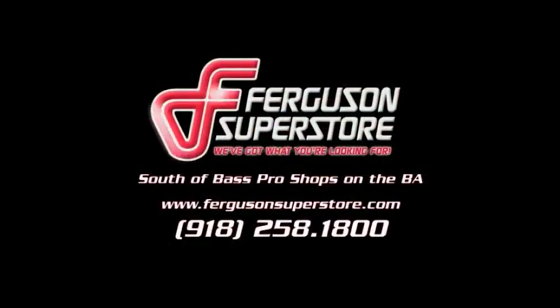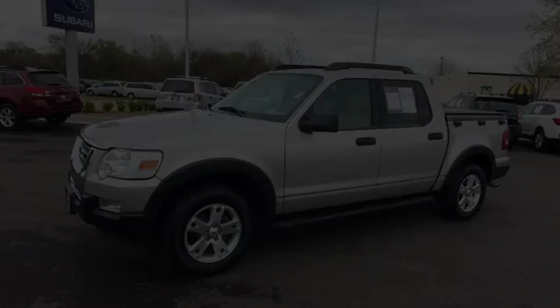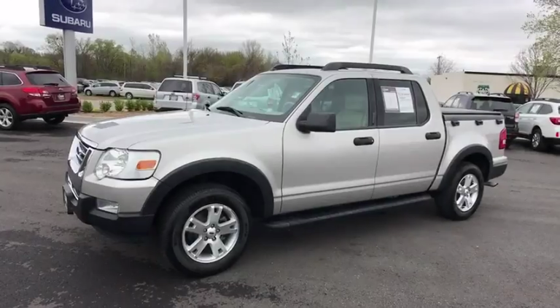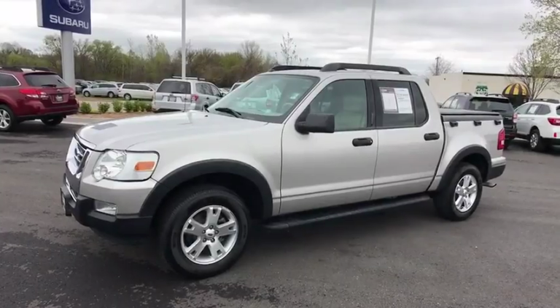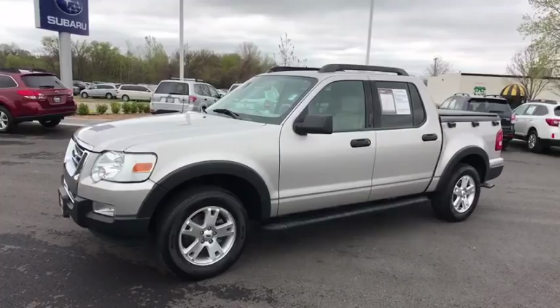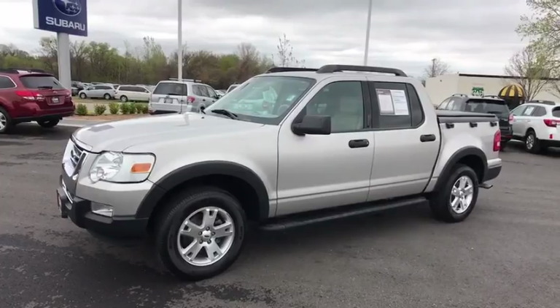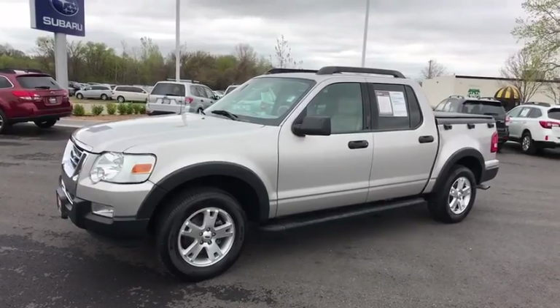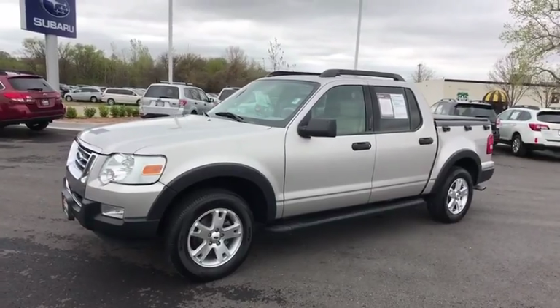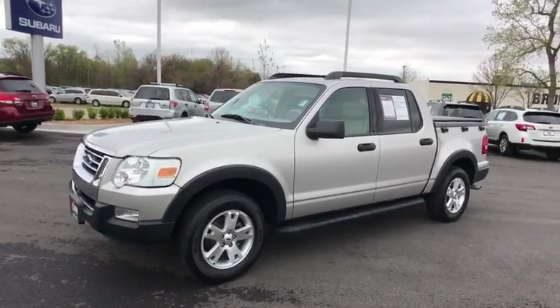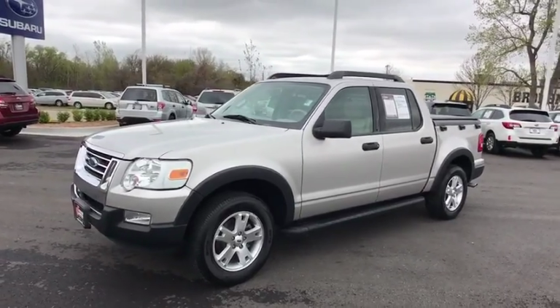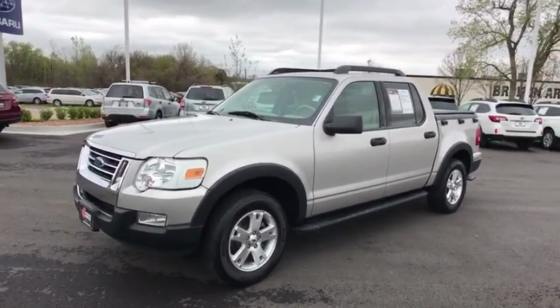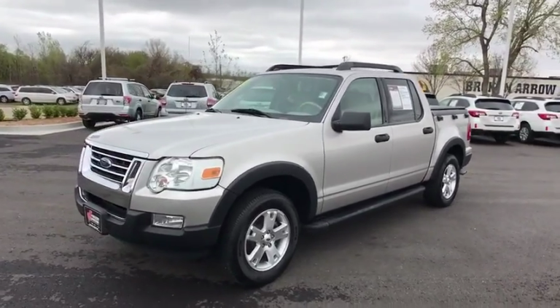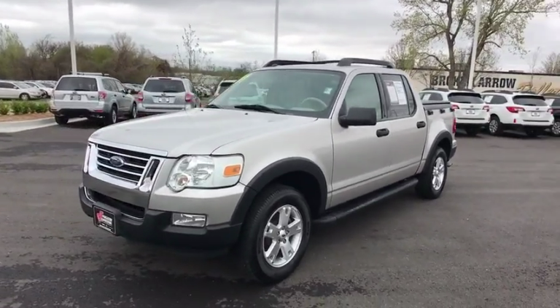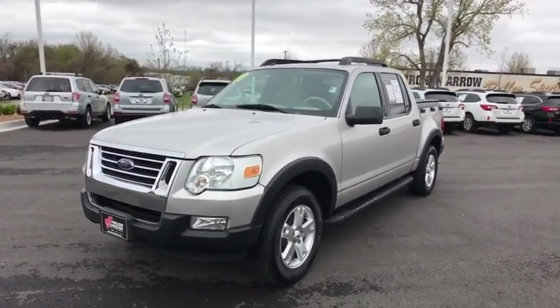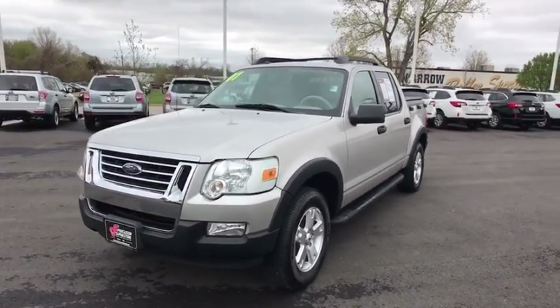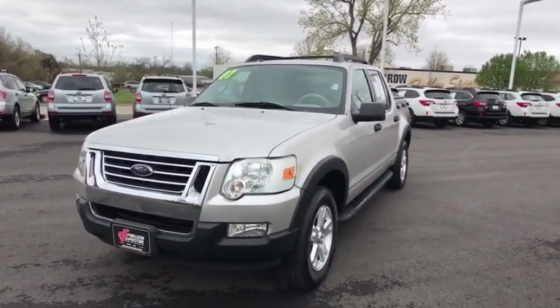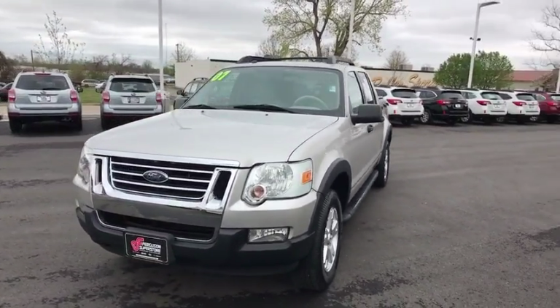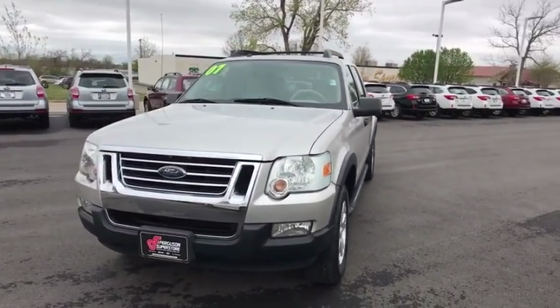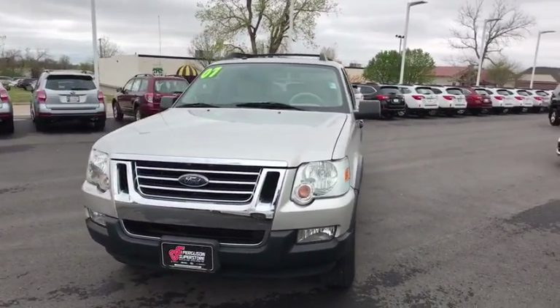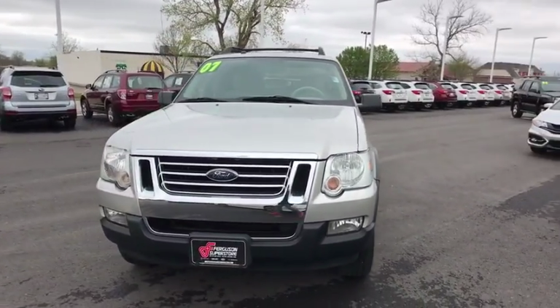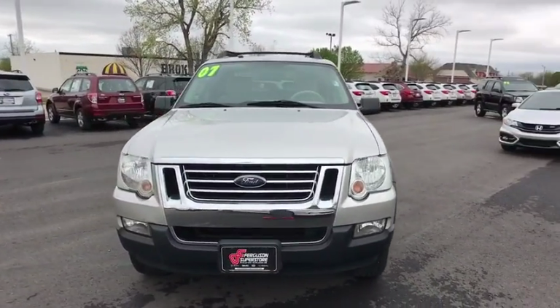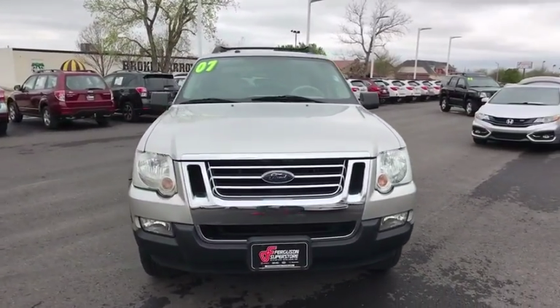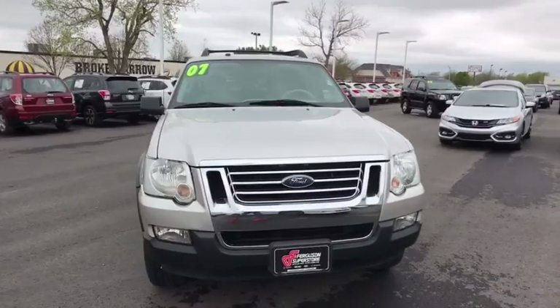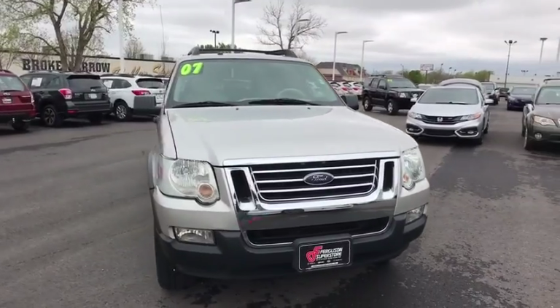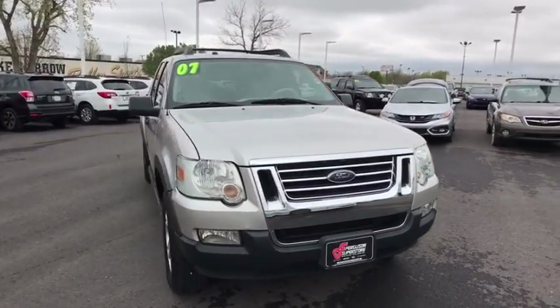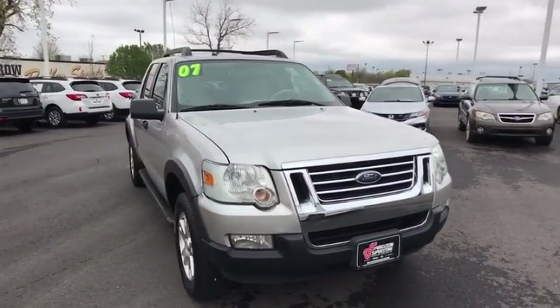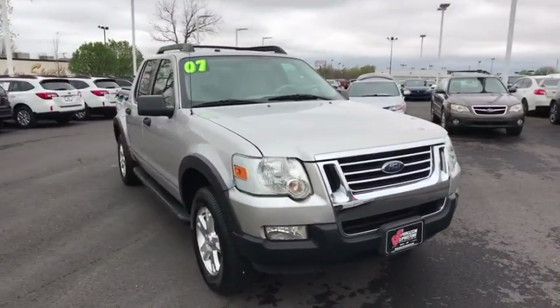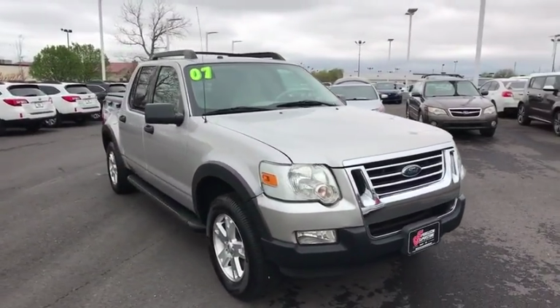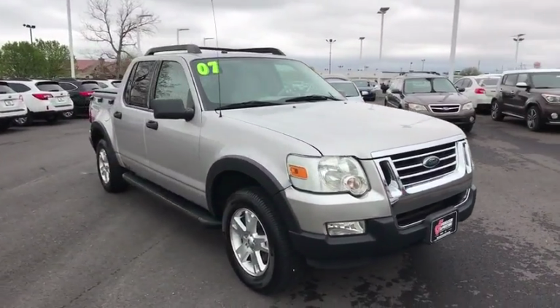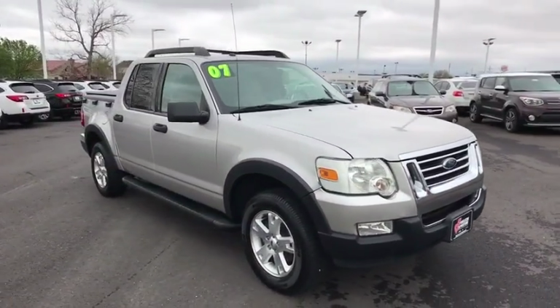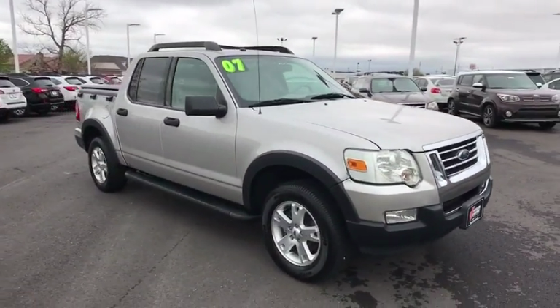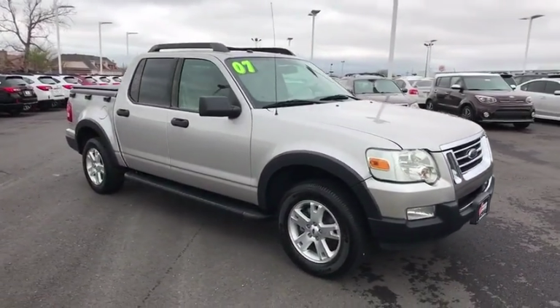A 2007 Ford Explorer Sport Track. You've got a lot of capabilities to call on in a Ford Explorer. Don't underestimate your choices.